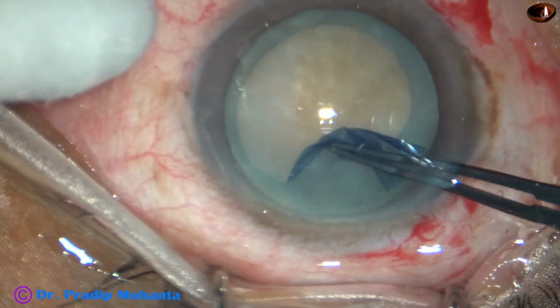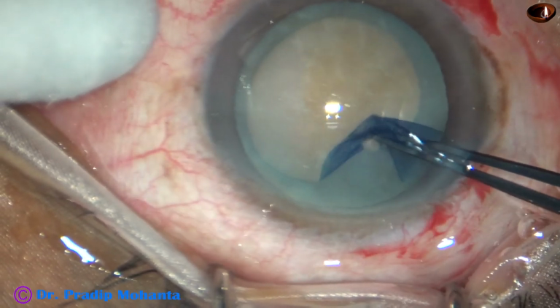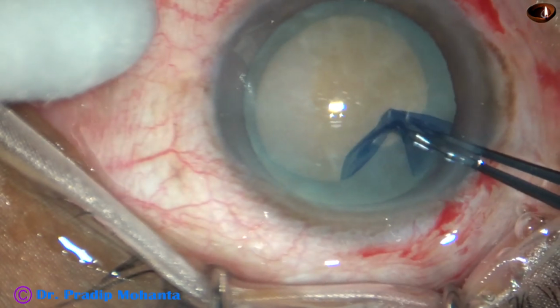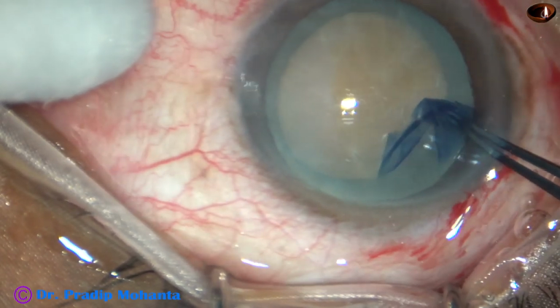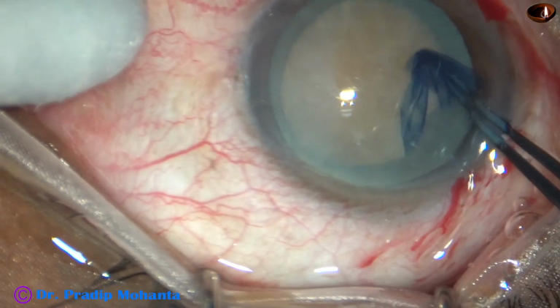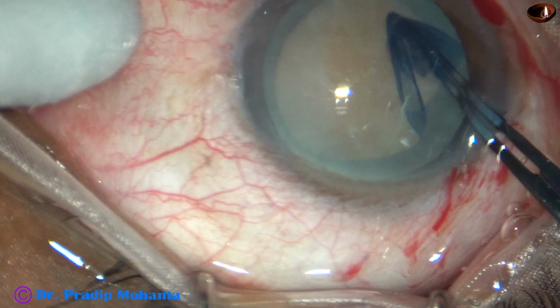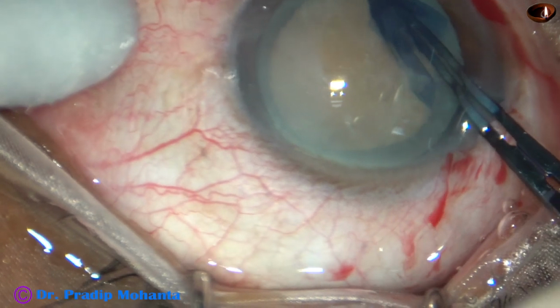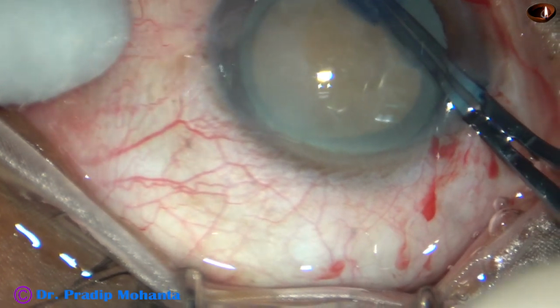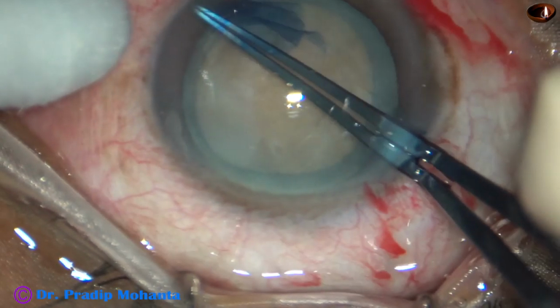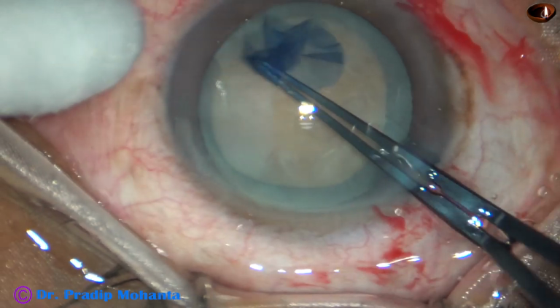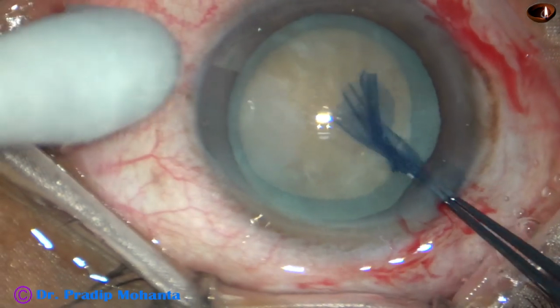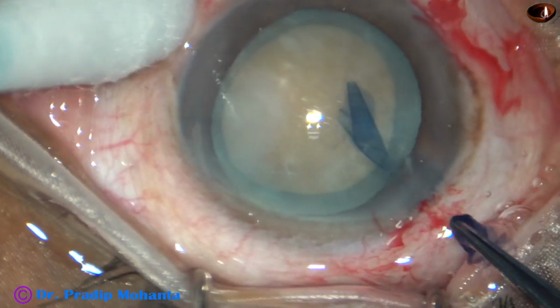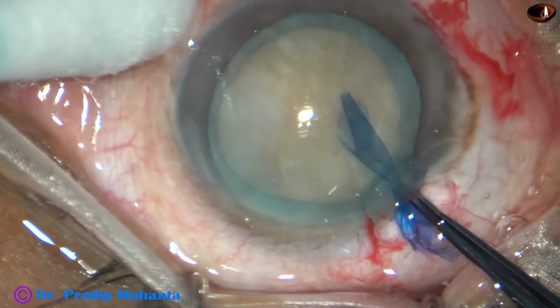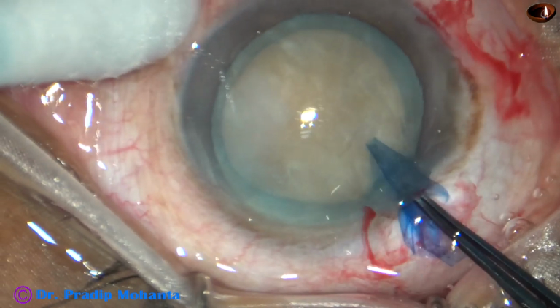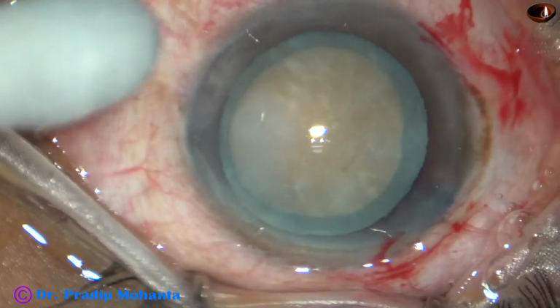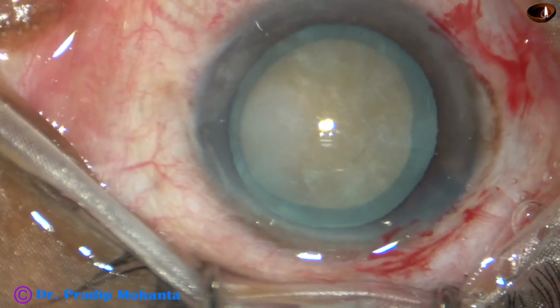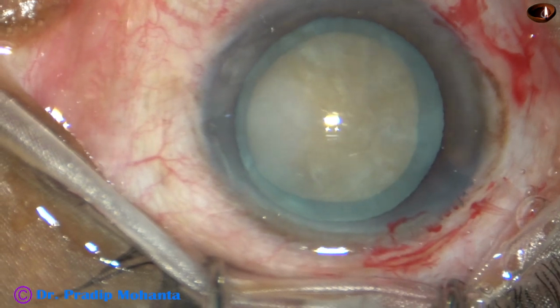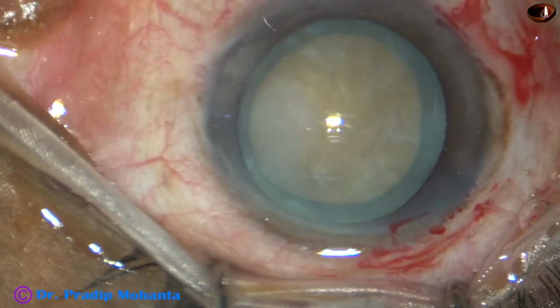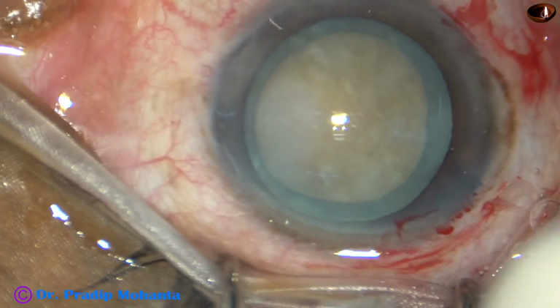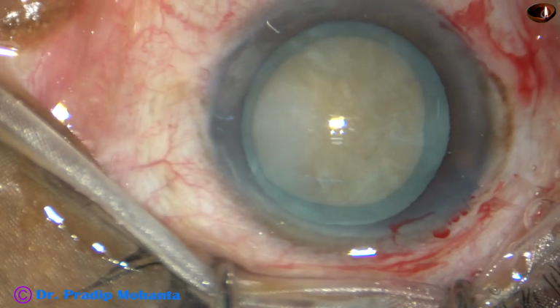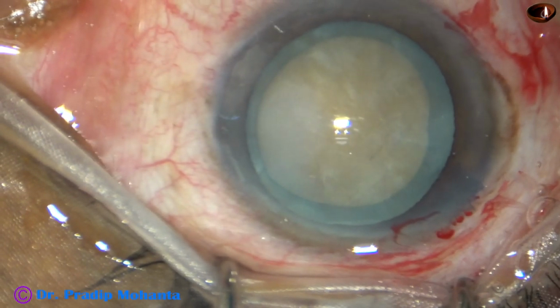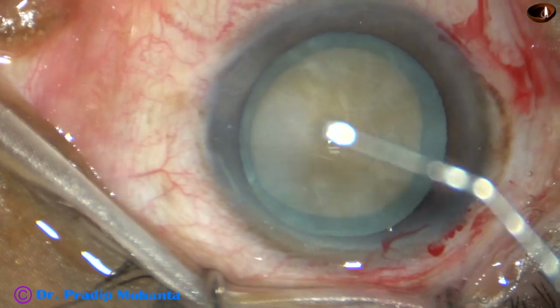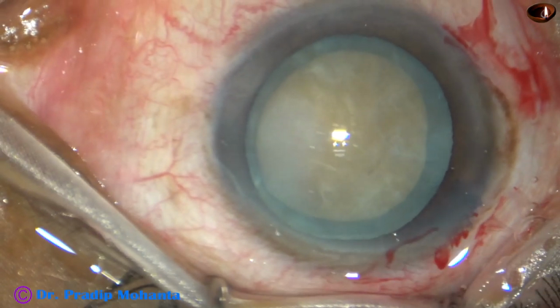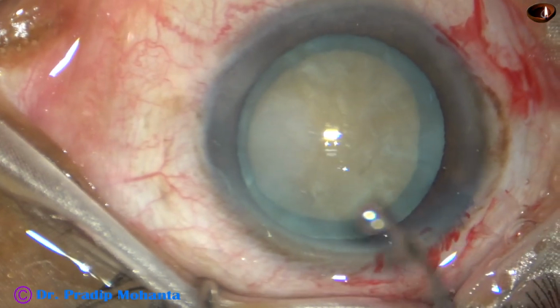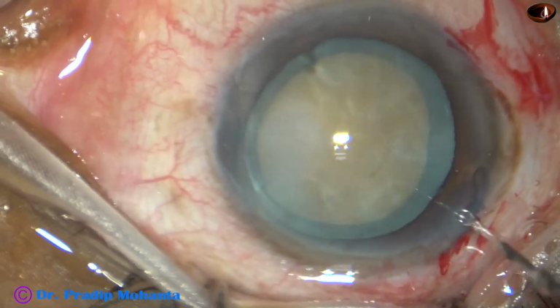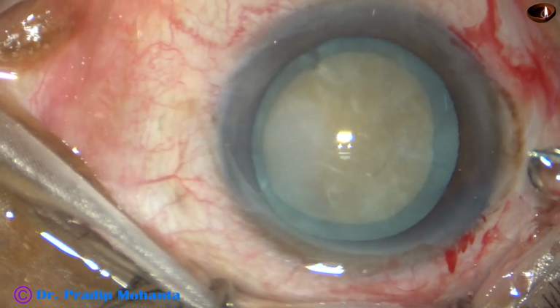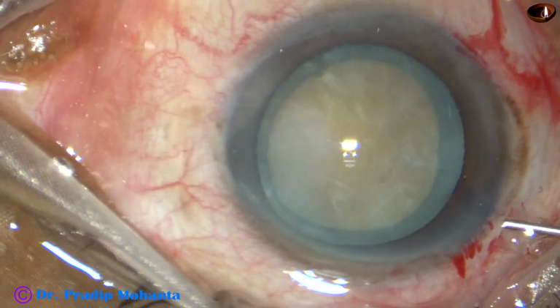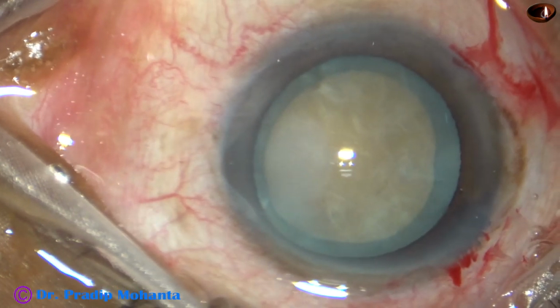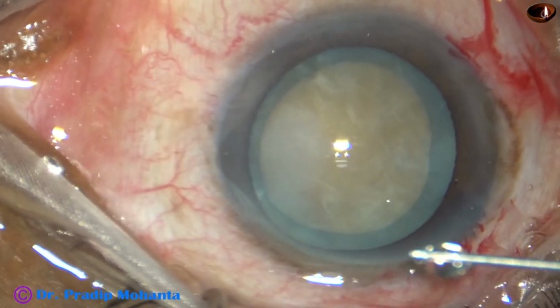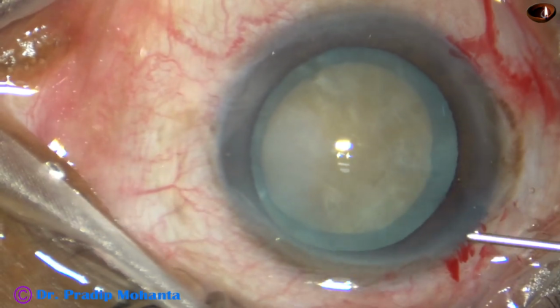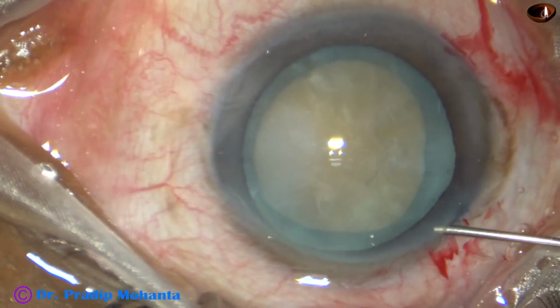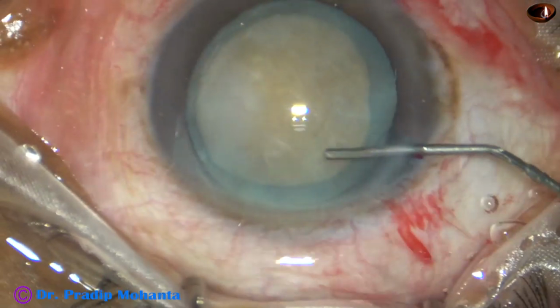The utrata forceps is being used to complete the rhexis. And this is a fairly large rhexis because the nucleus is quite hard, as we are going to see in a short time.